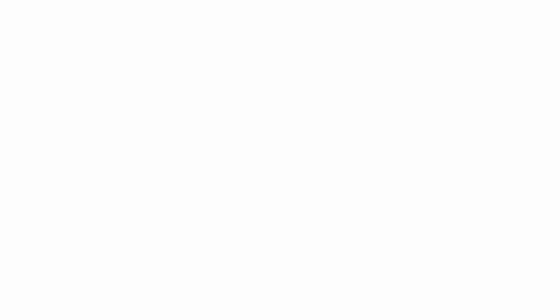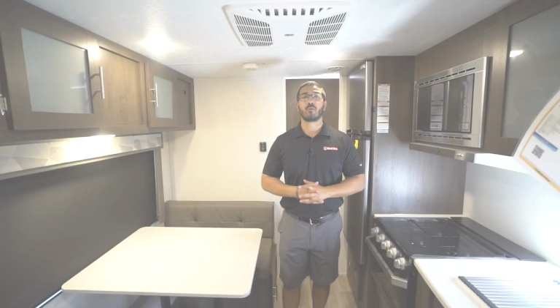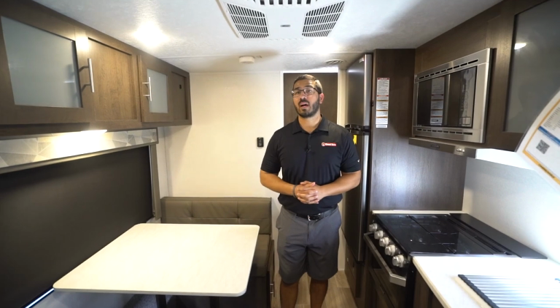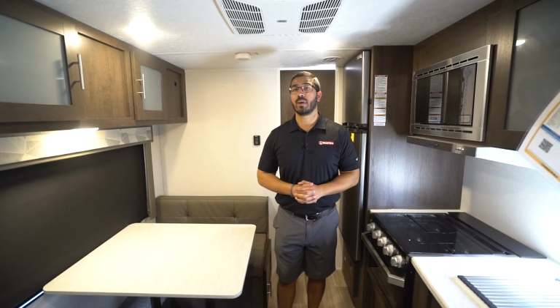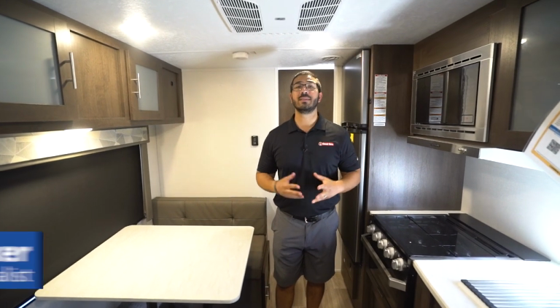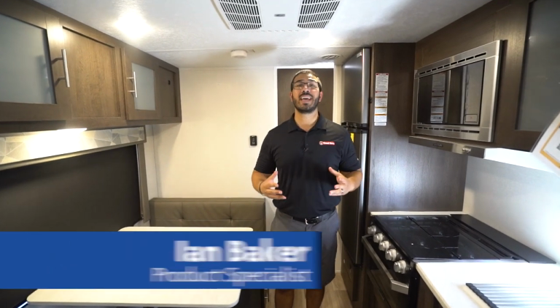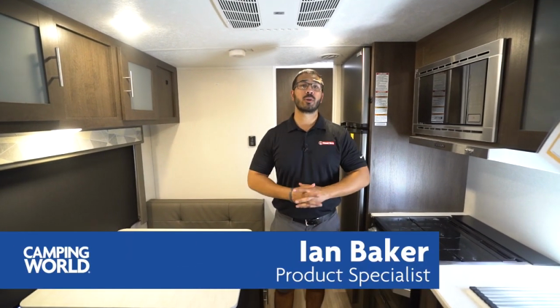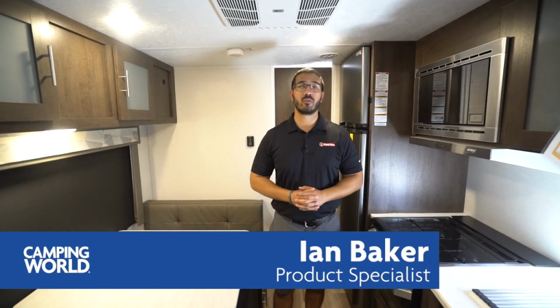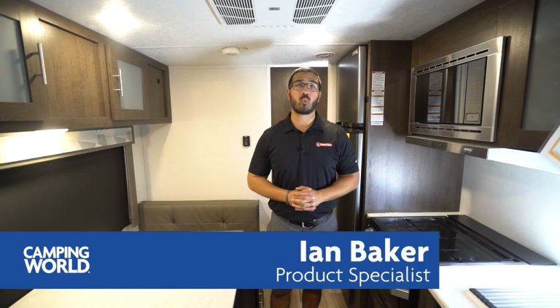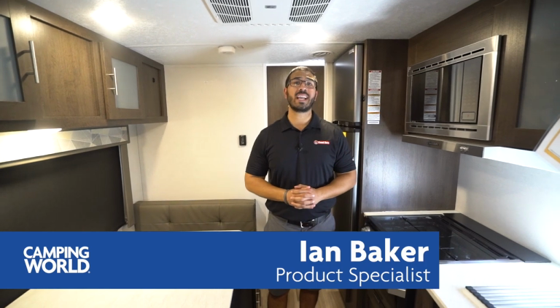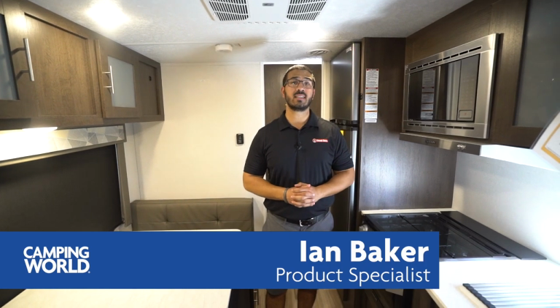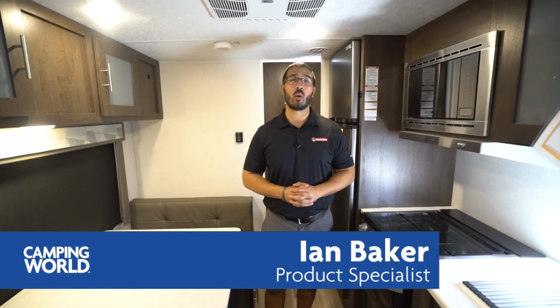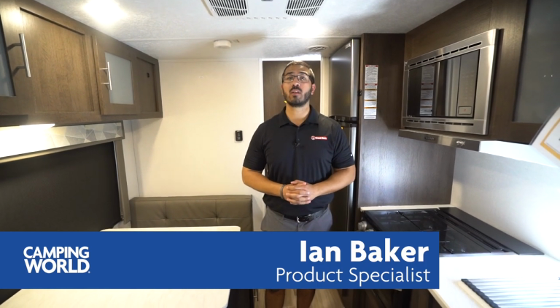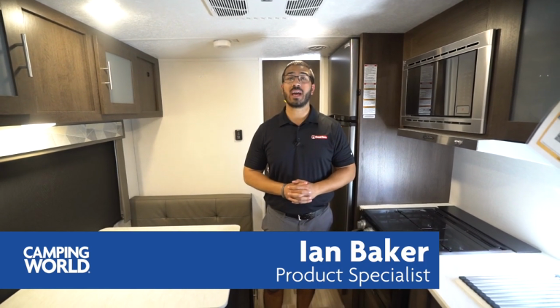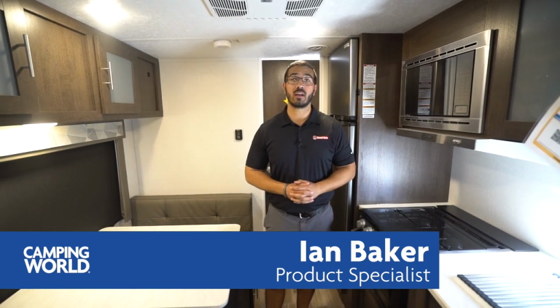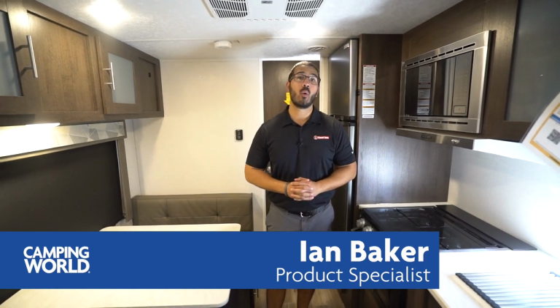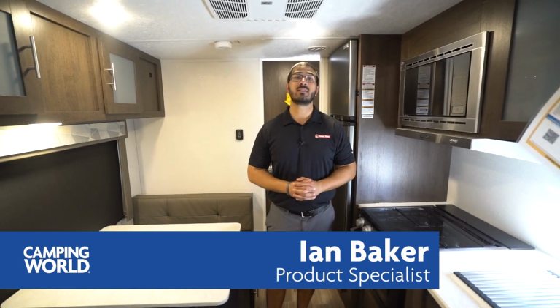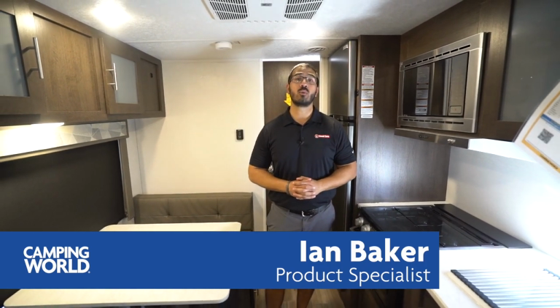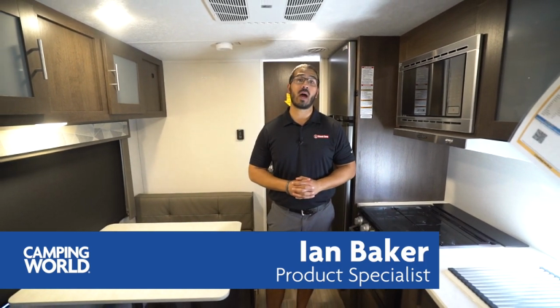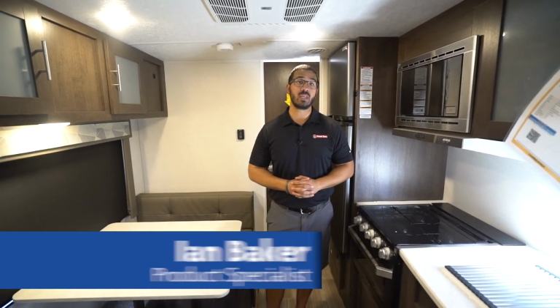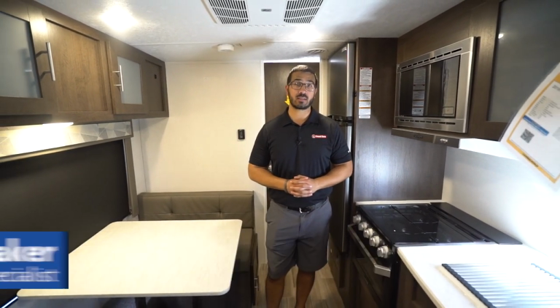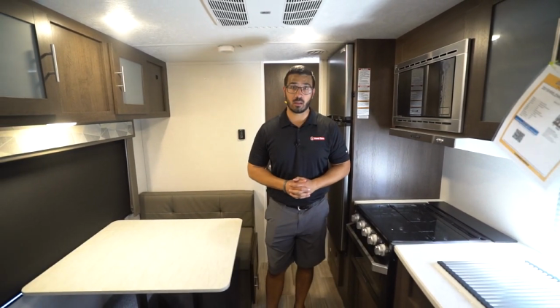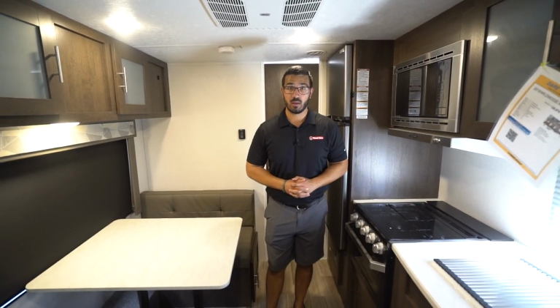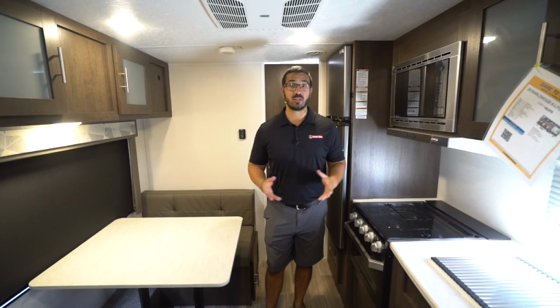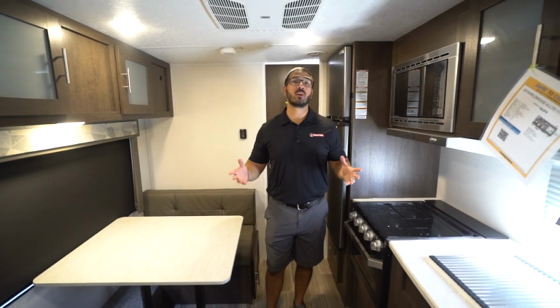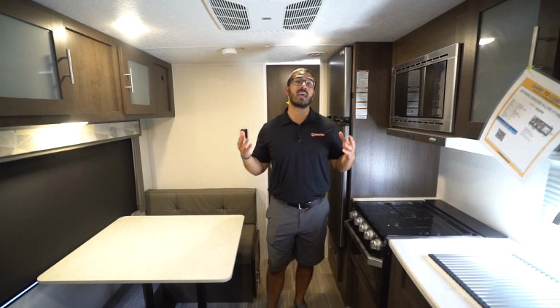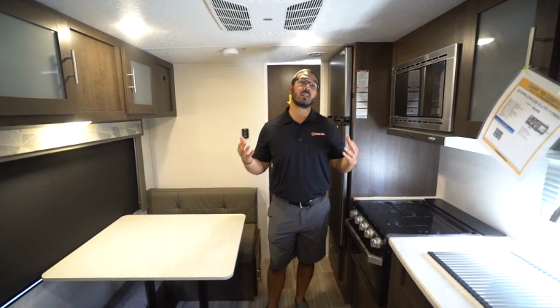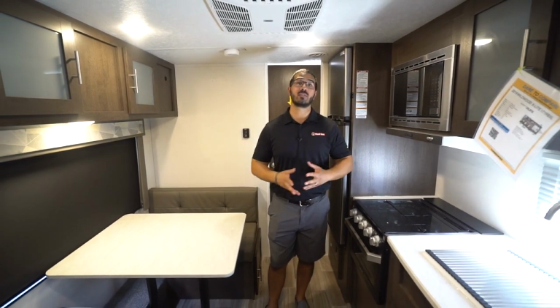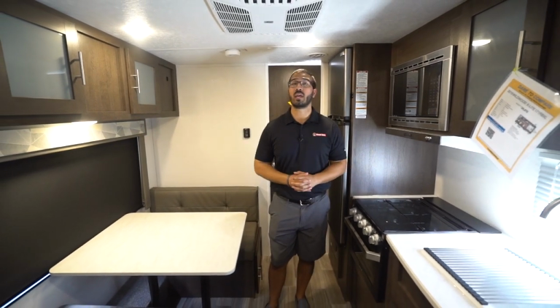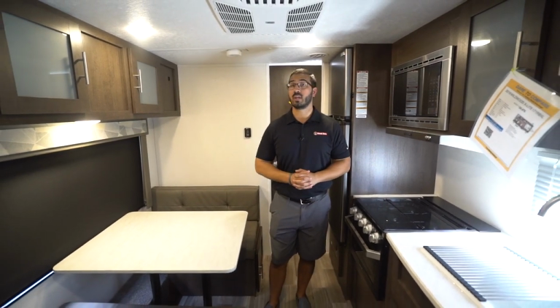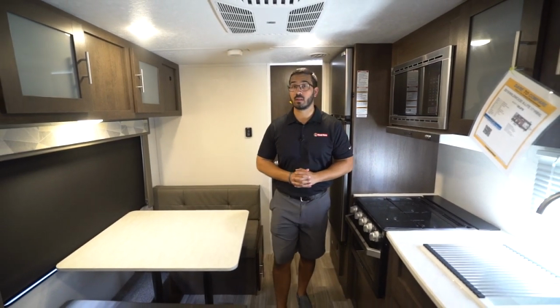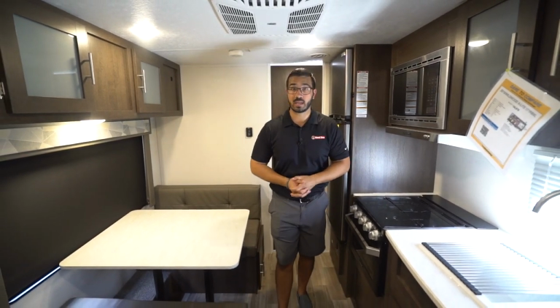Hi folks, I'm Ian Baker and today we're going to go over the 2019 Wildwood X-Lite 171RBXL. This is the shortest and lightest weight unit in the lineup.